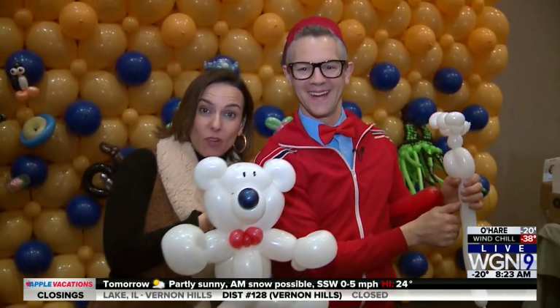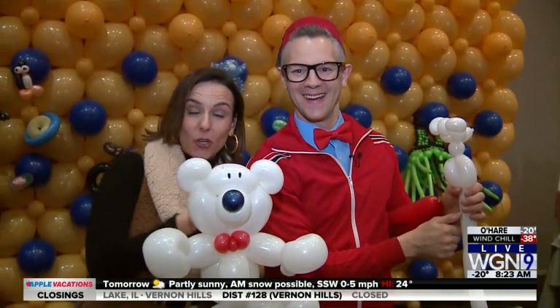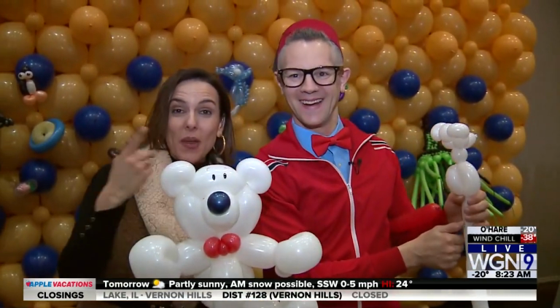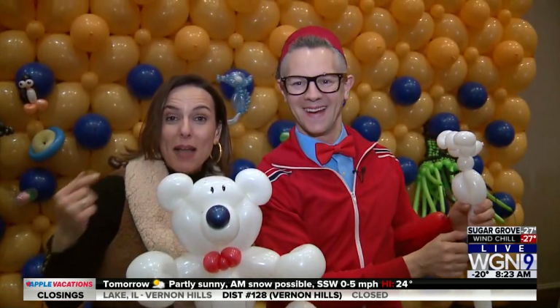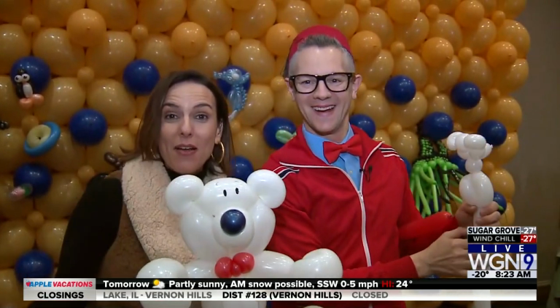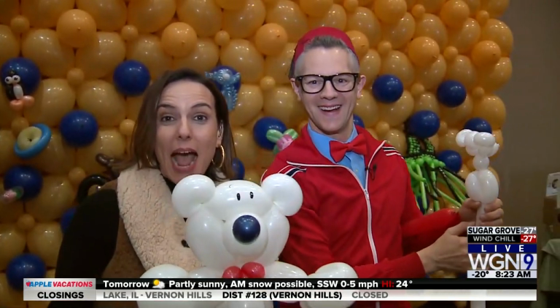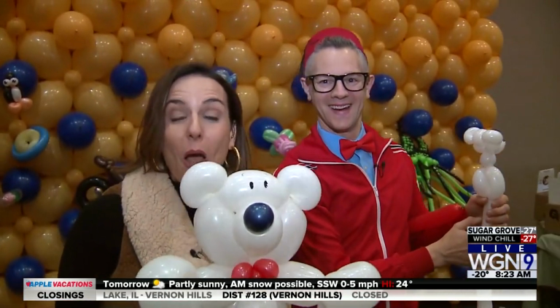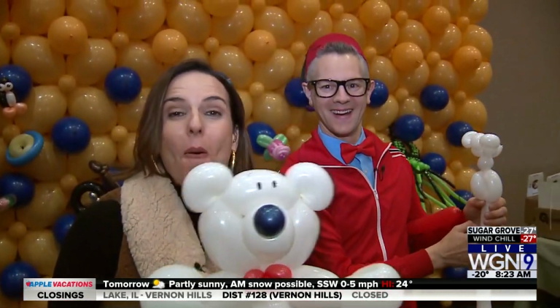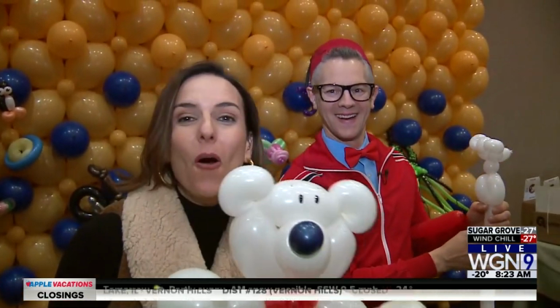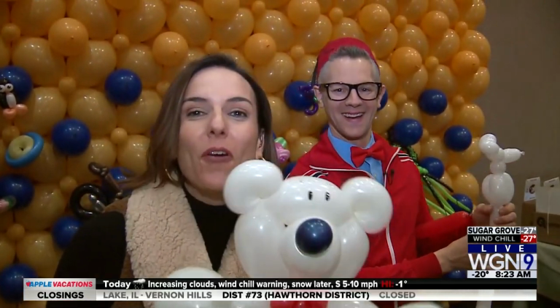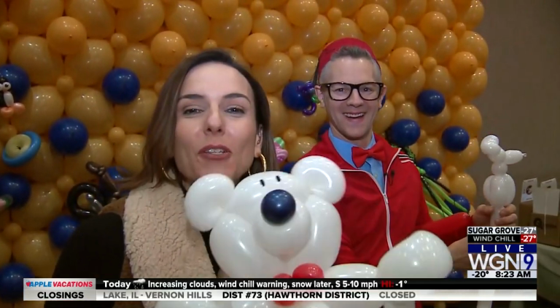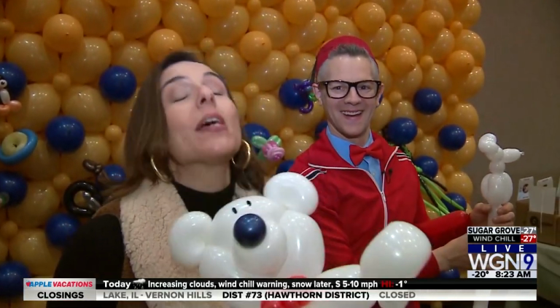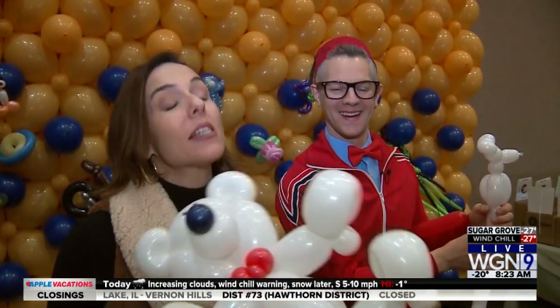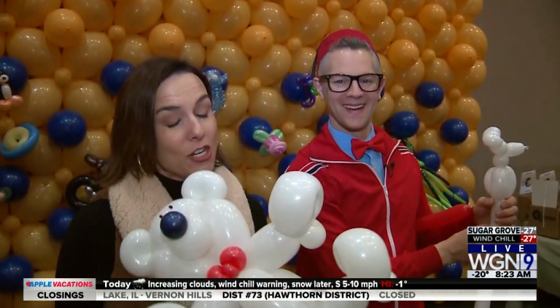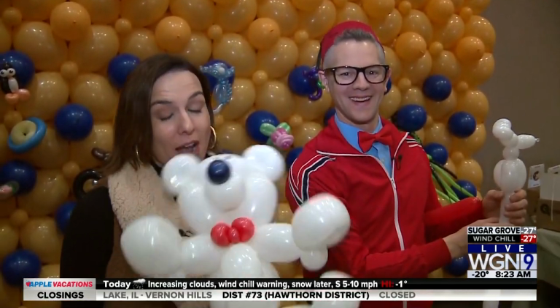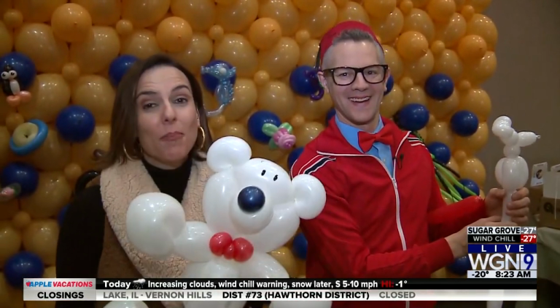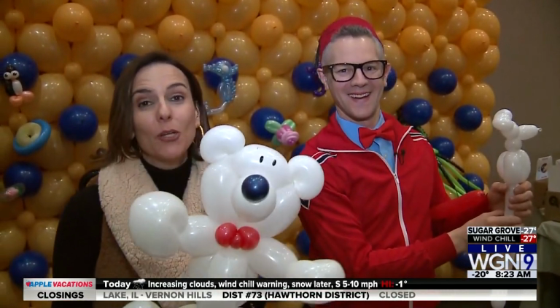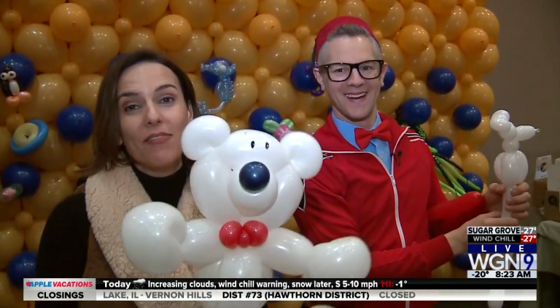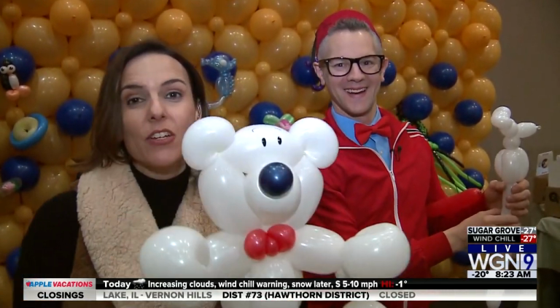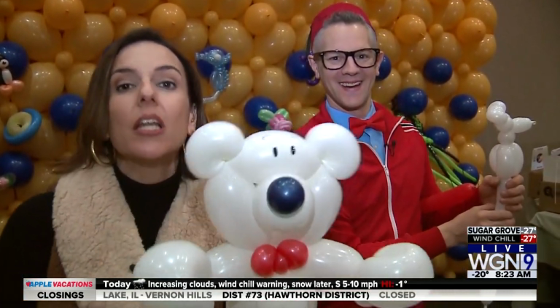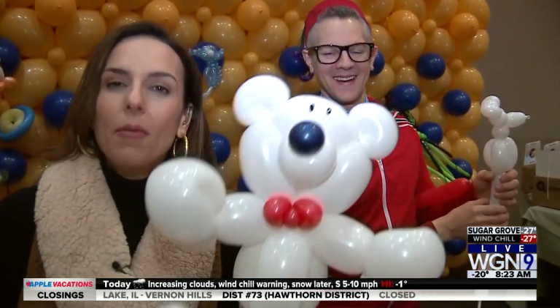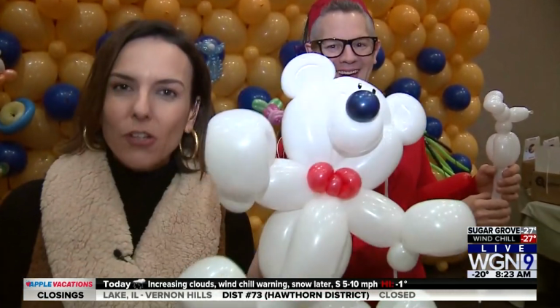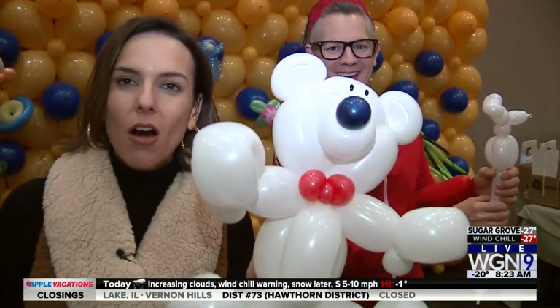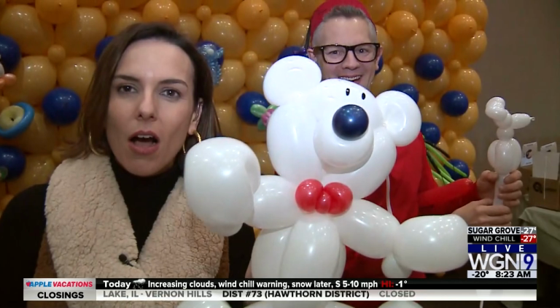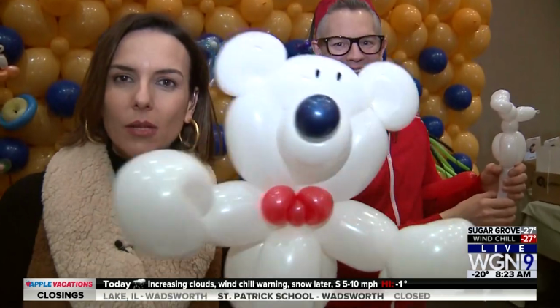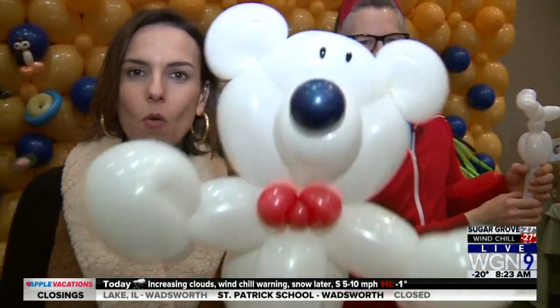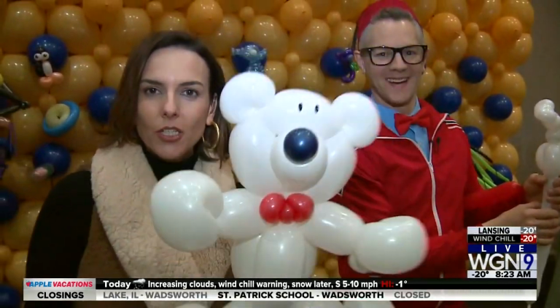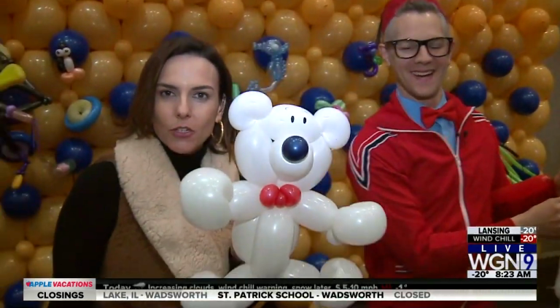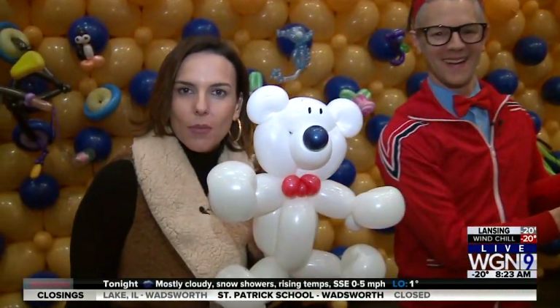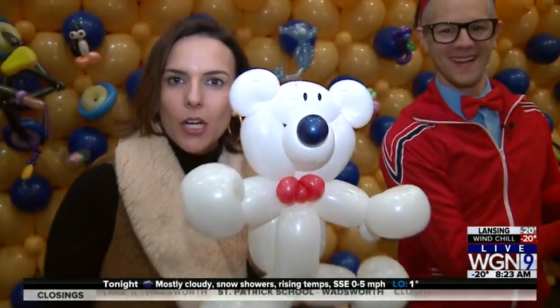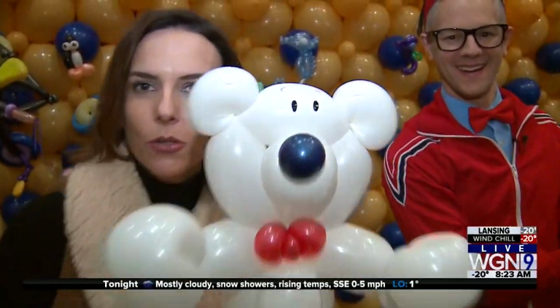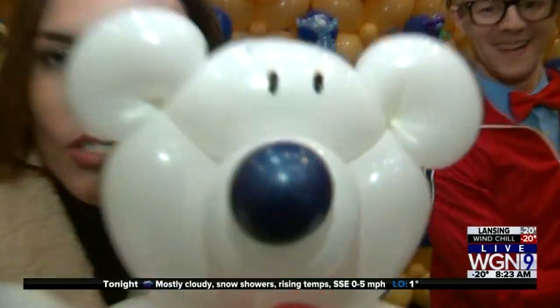When we come back, more from the Twist and Shout balloon convention. Bears are awesome! You're watching WGEM Morning News.